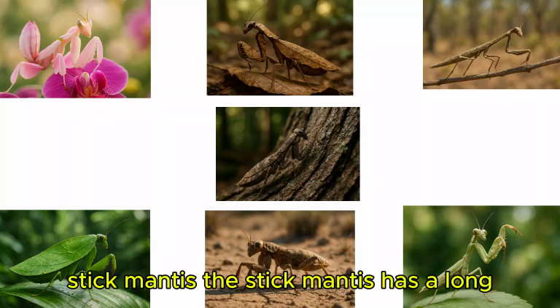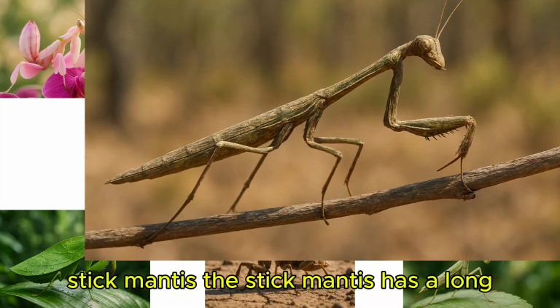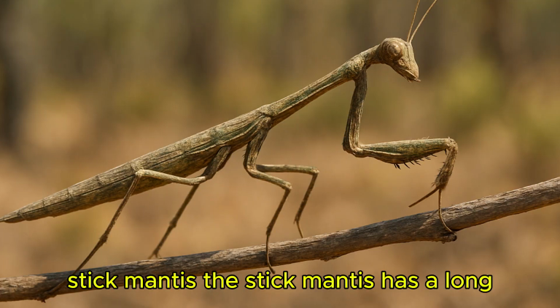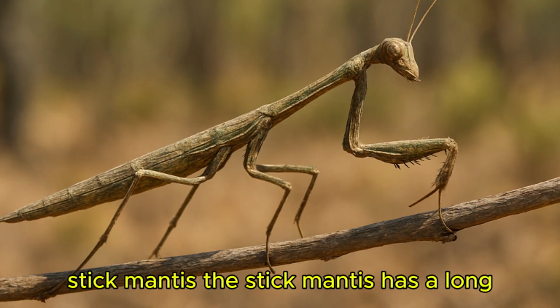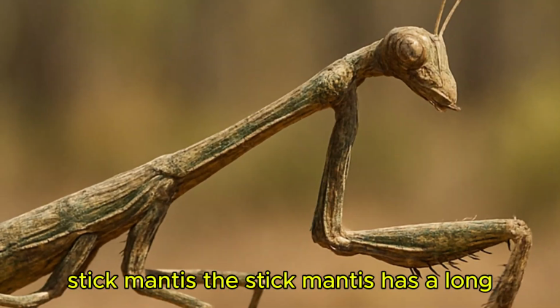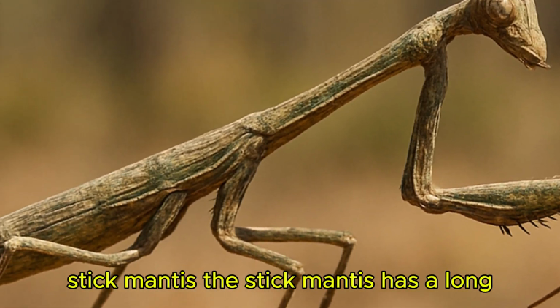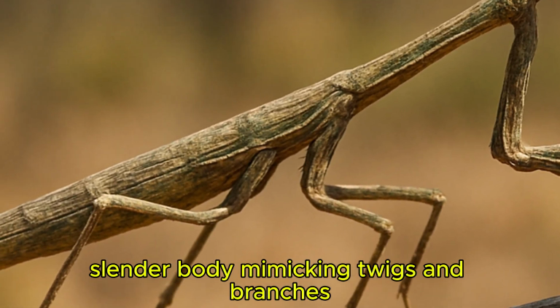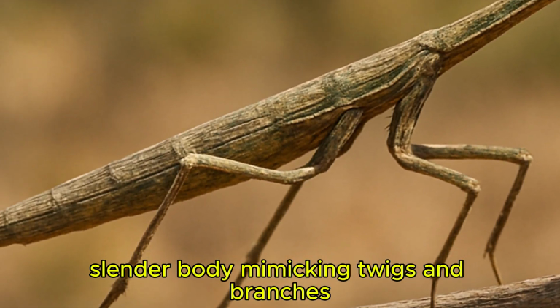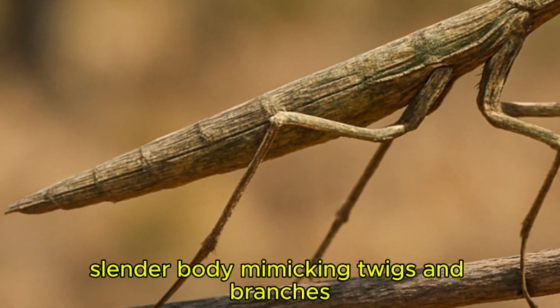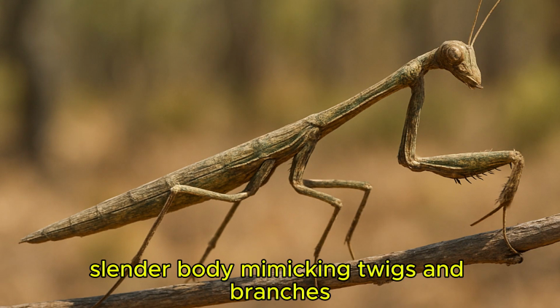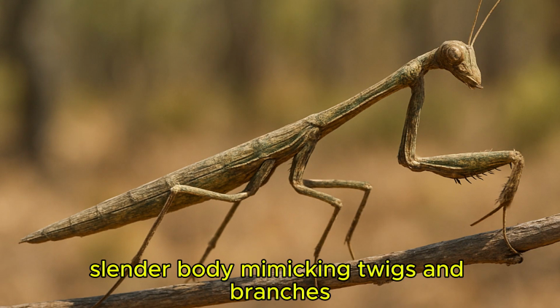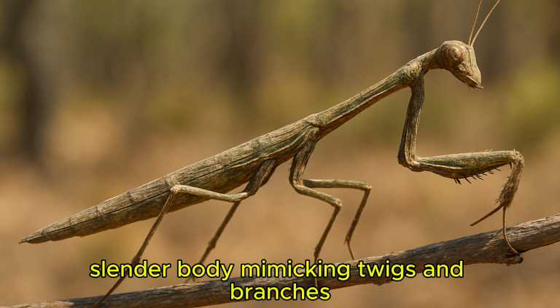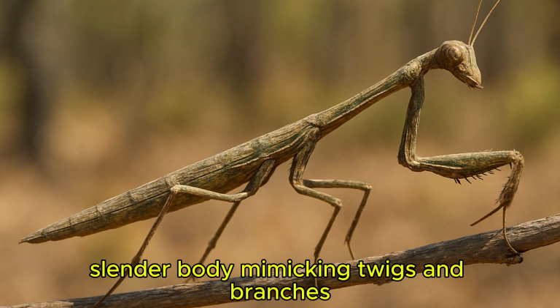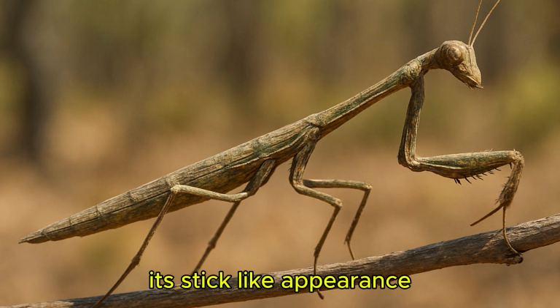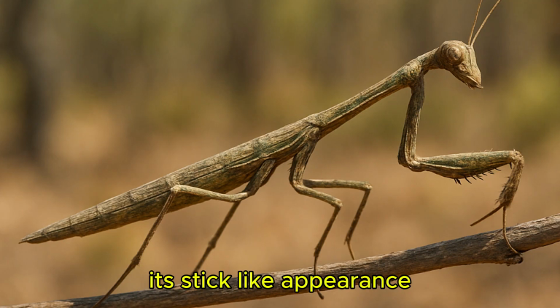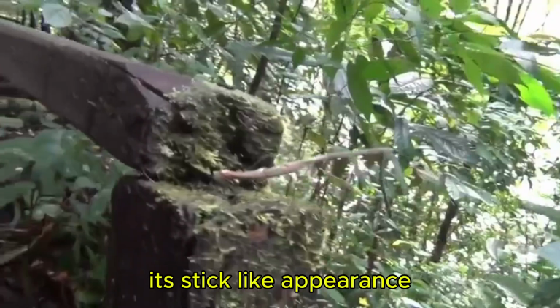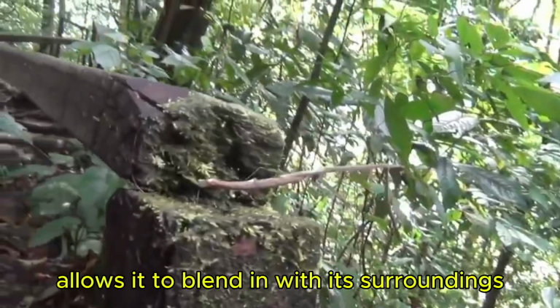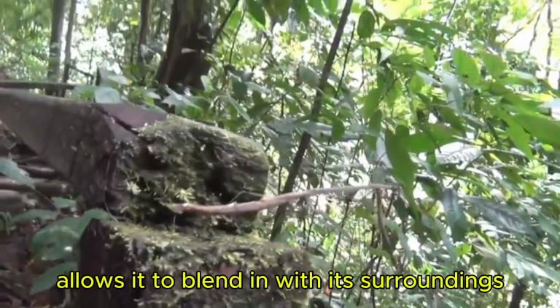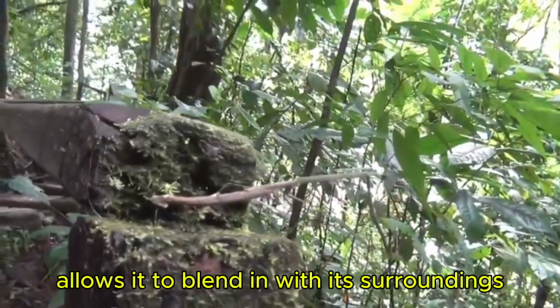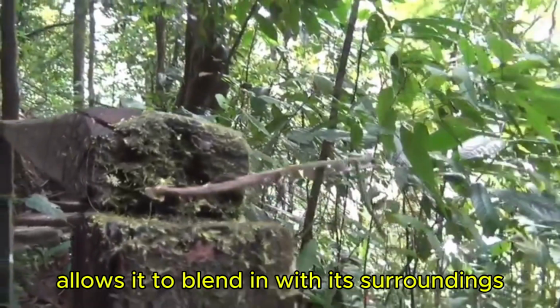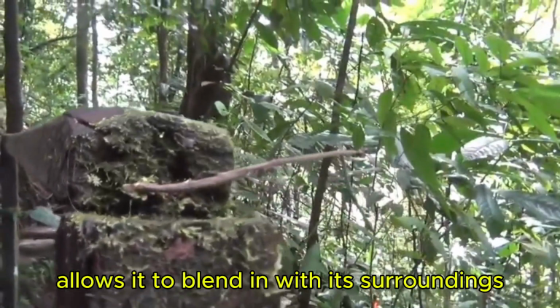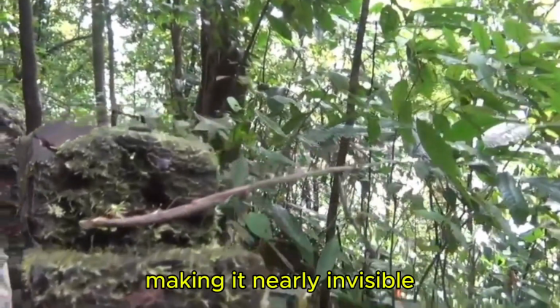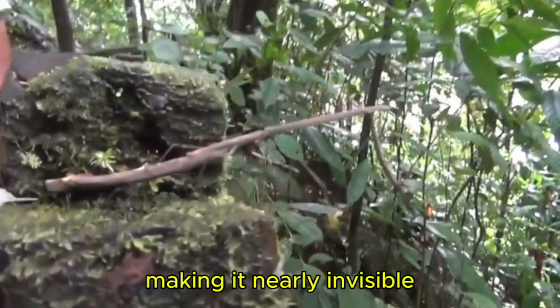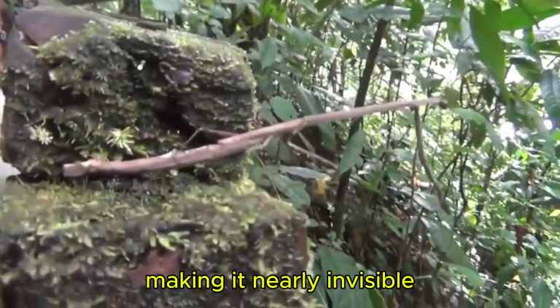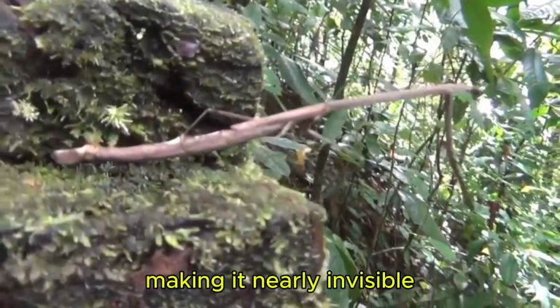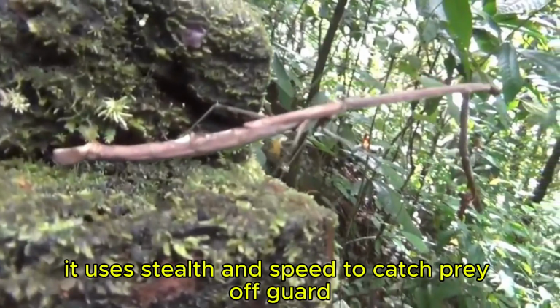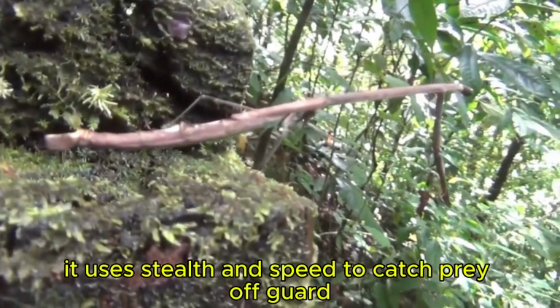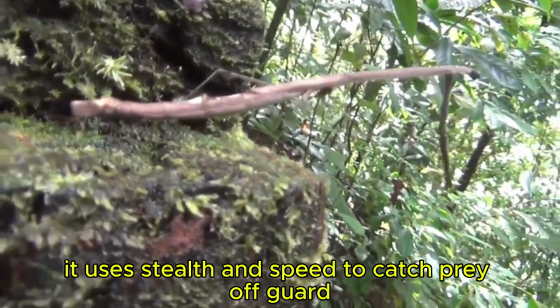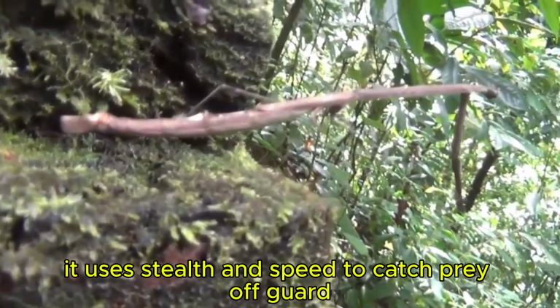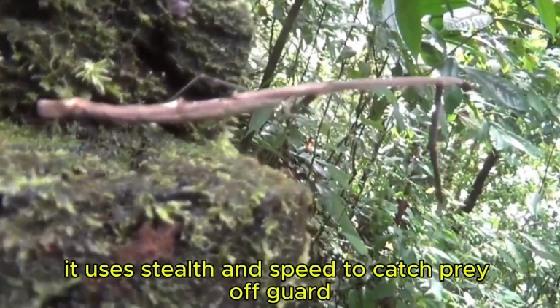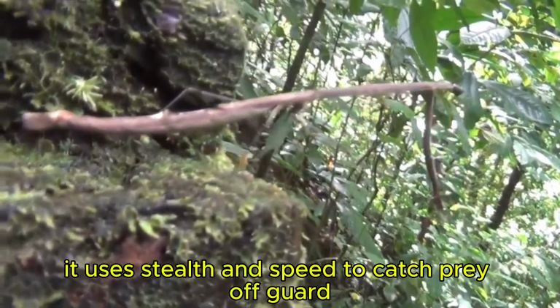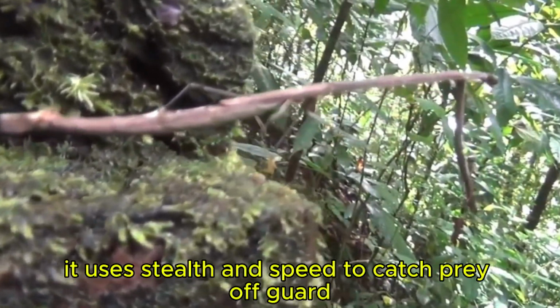The stick mantis has a long, slender body mimicking twigs and branches. Its stick-like appearance allows it to blend in with its surroundings, making it nearly invisible. It uses stealth and speed to catch prey off-guard.